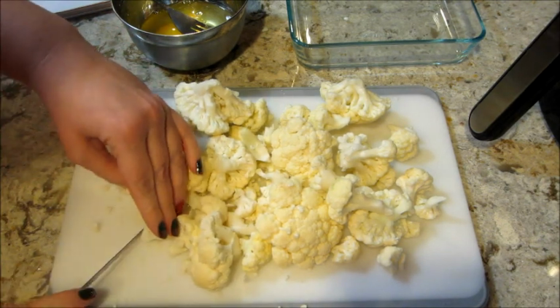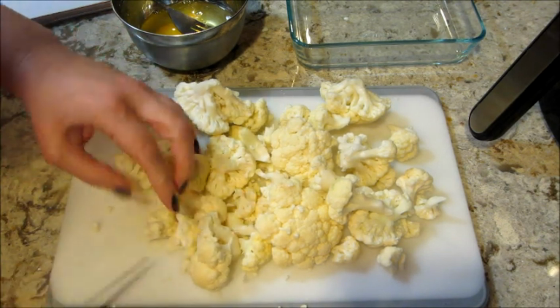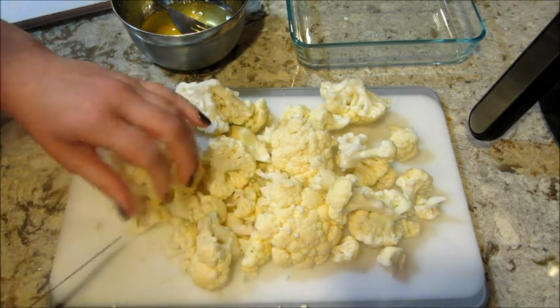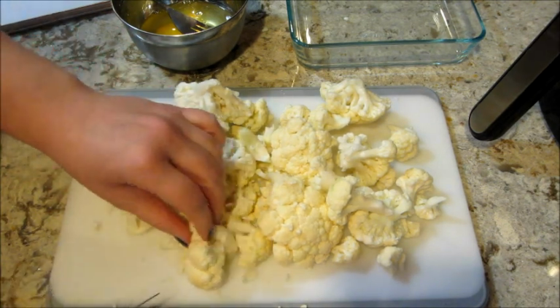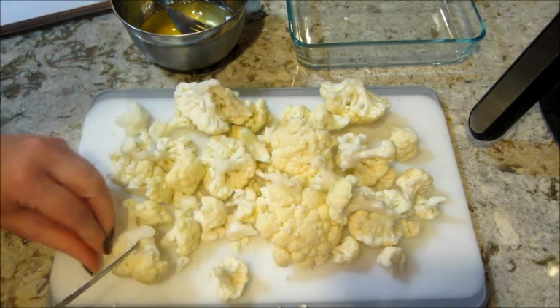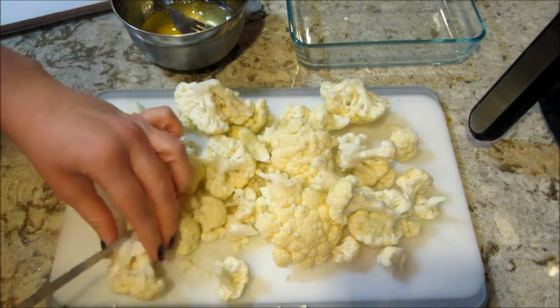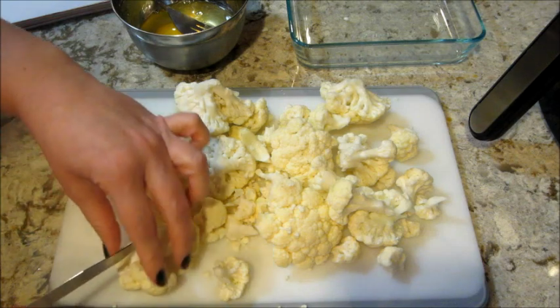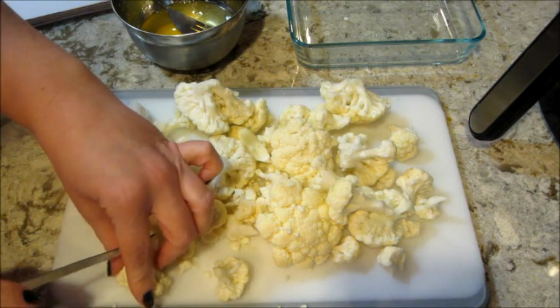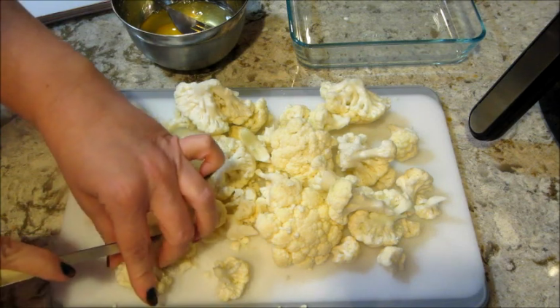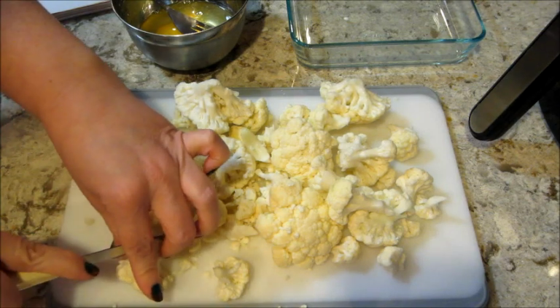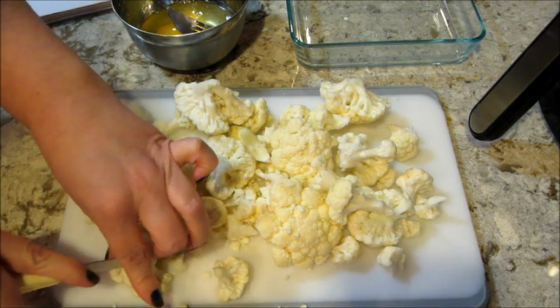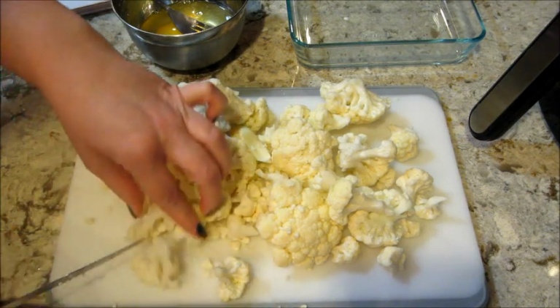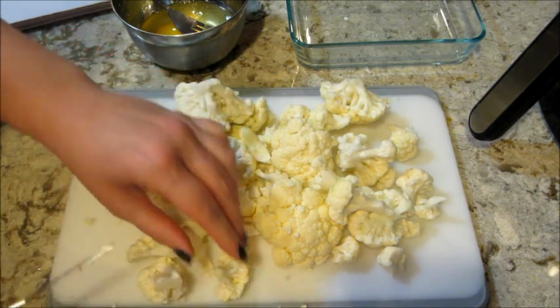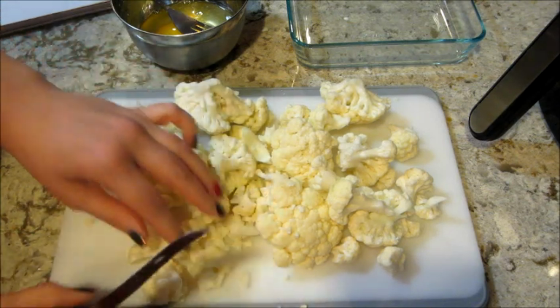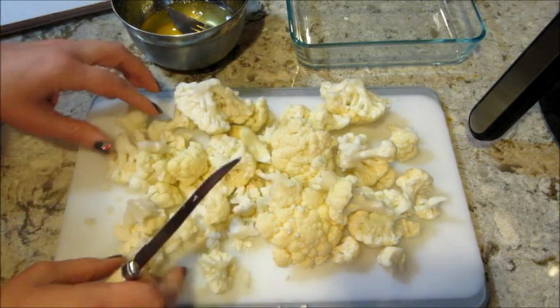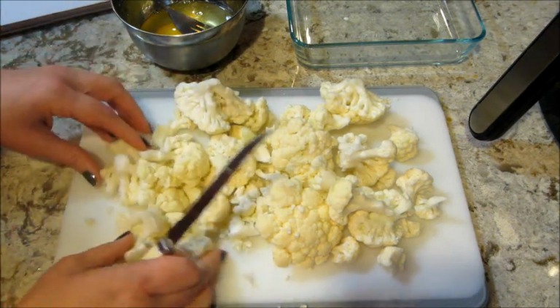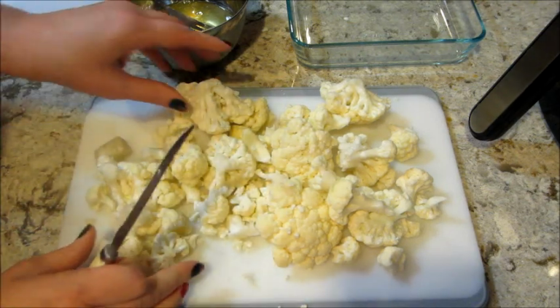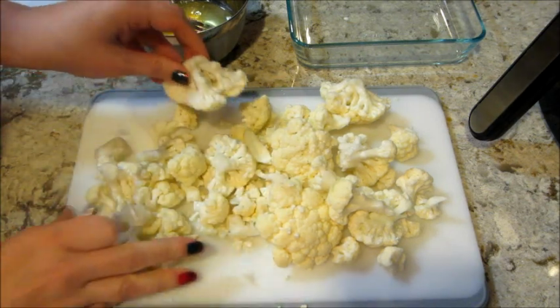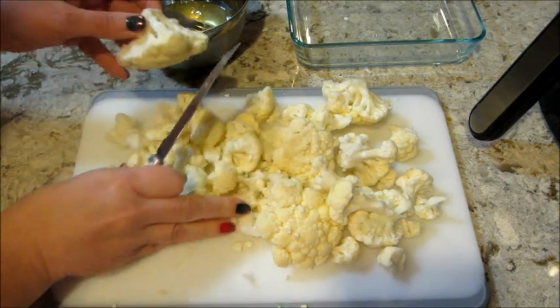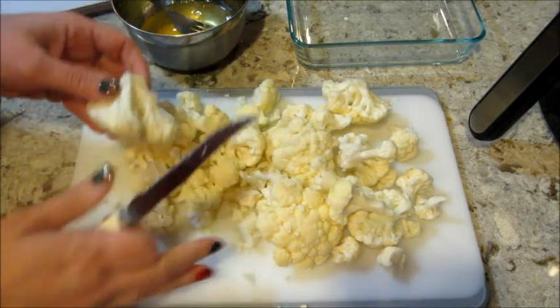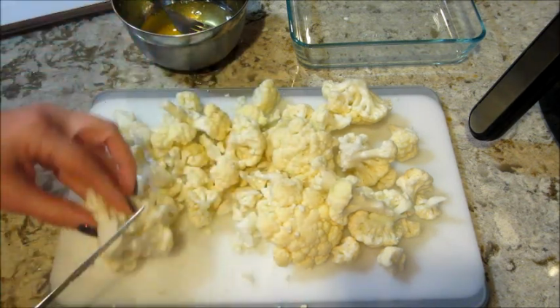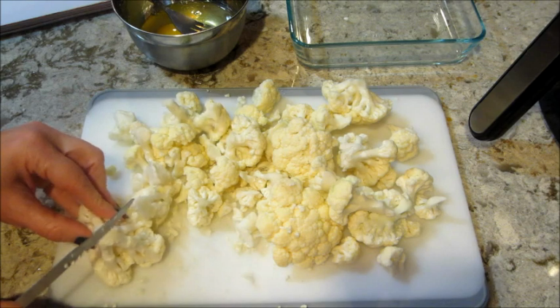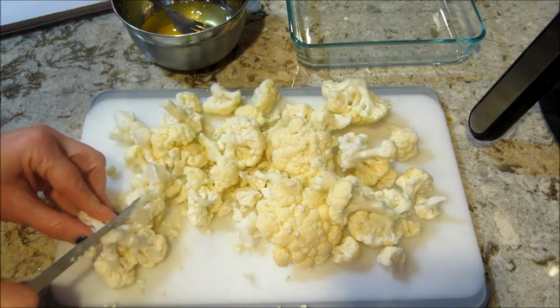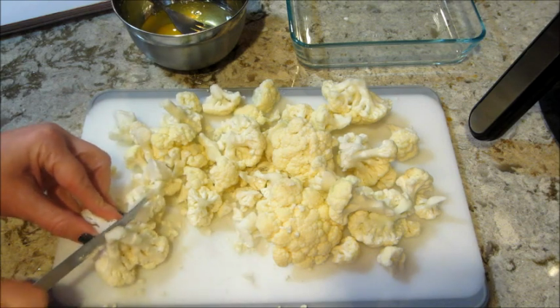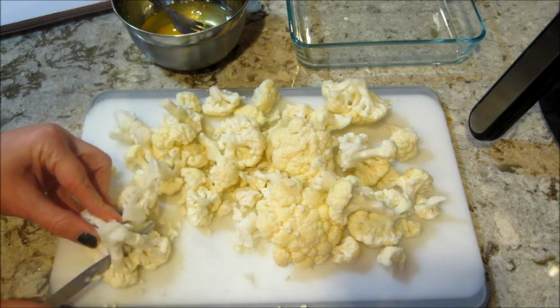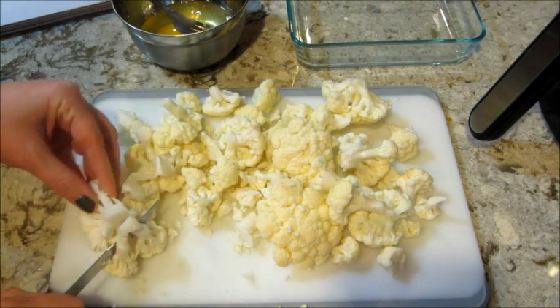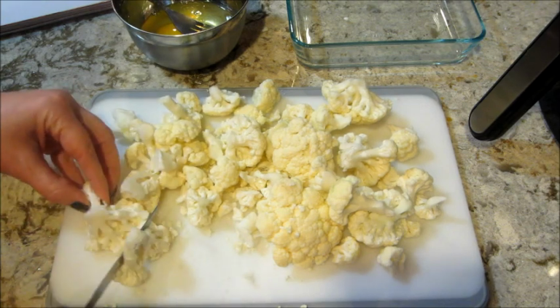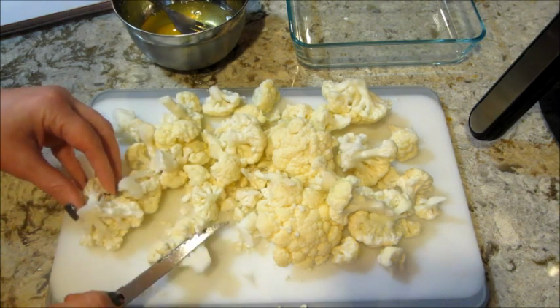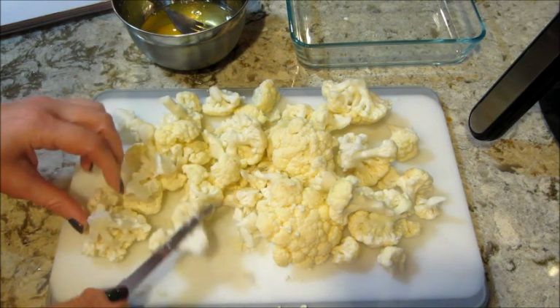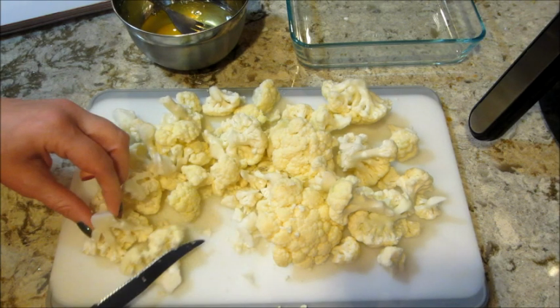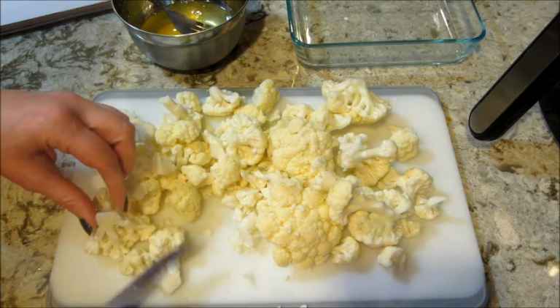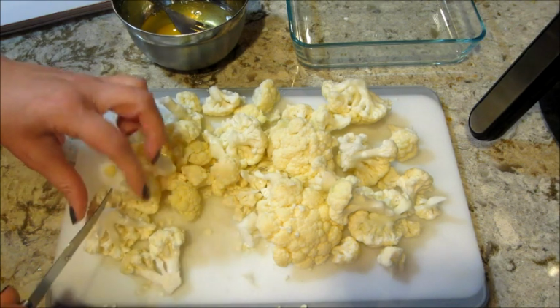I'm starting with one head of cauliflower cut into florets. I cheated and just bought a bag, and then I just cut the big pieces into smaller pieces.